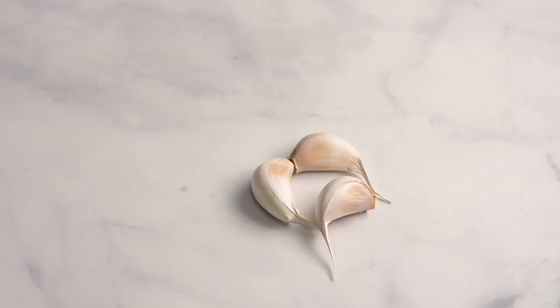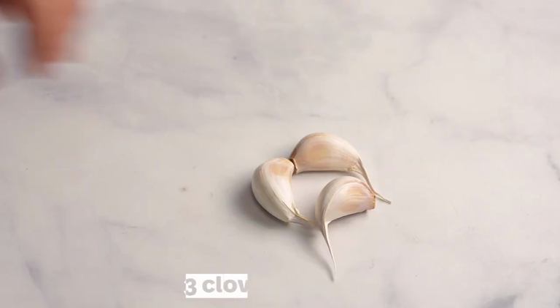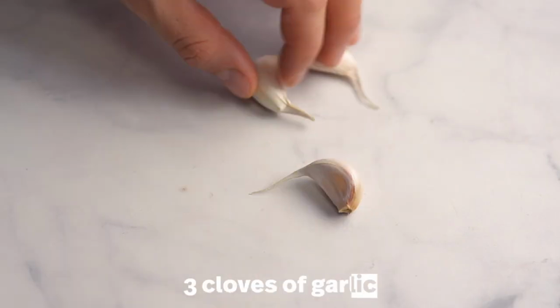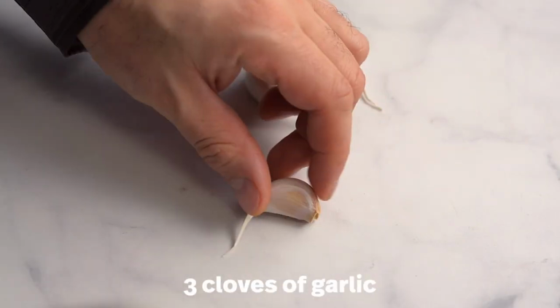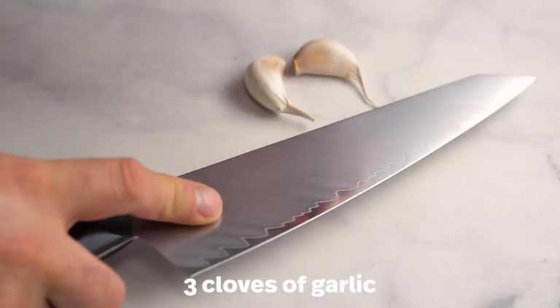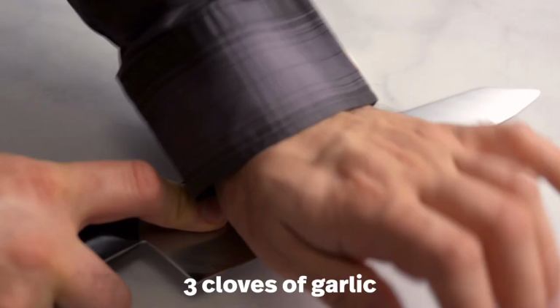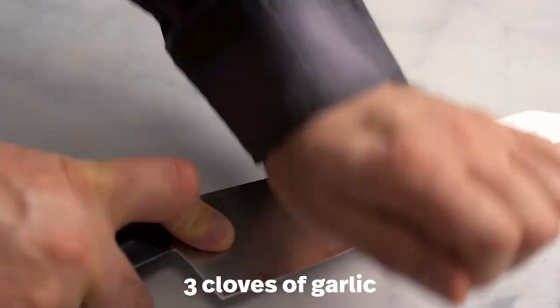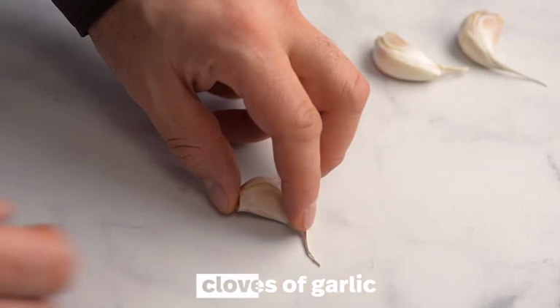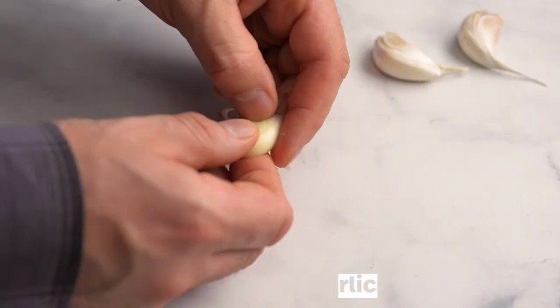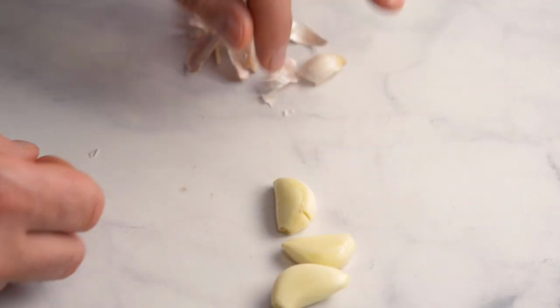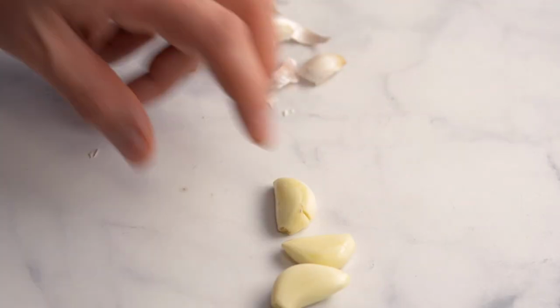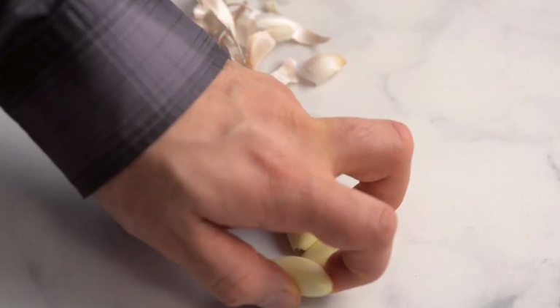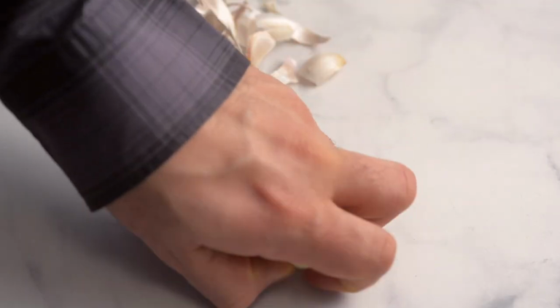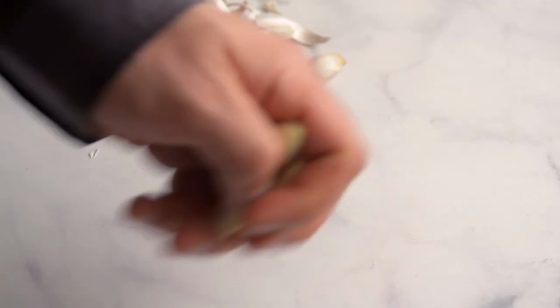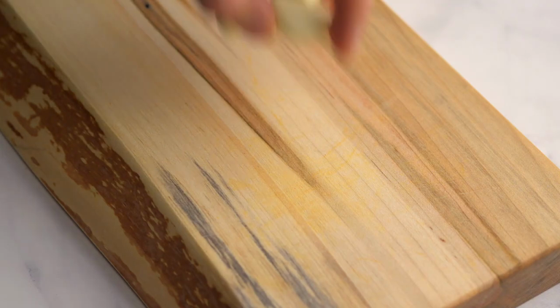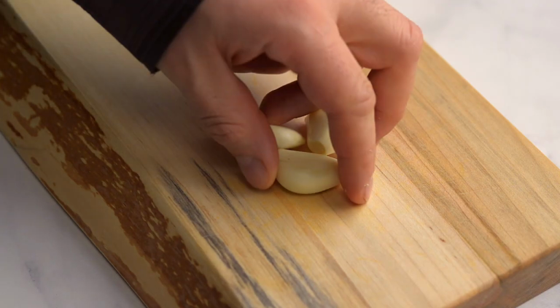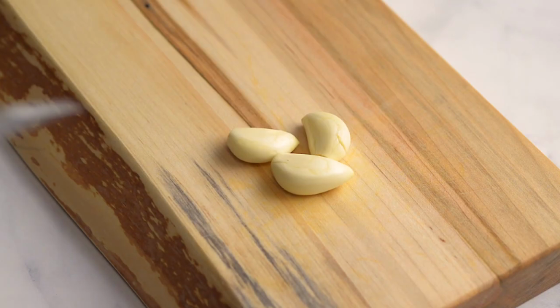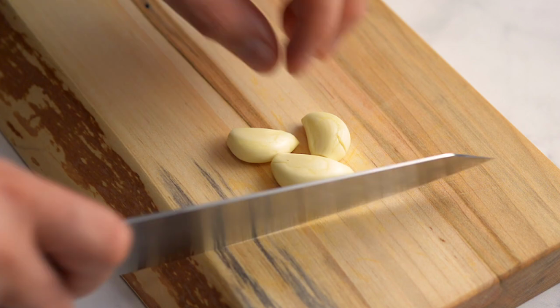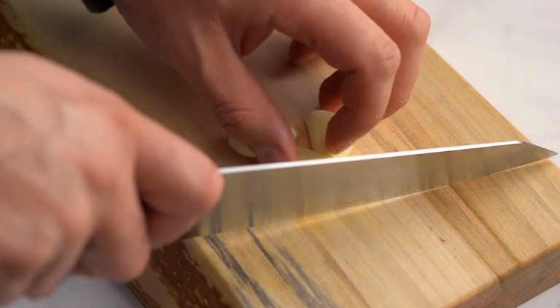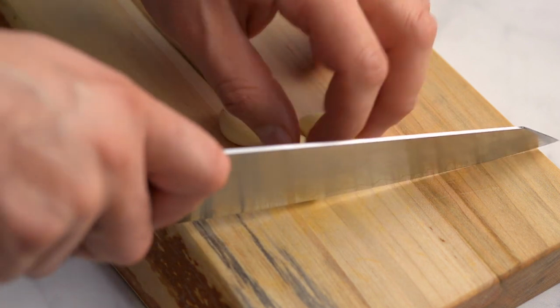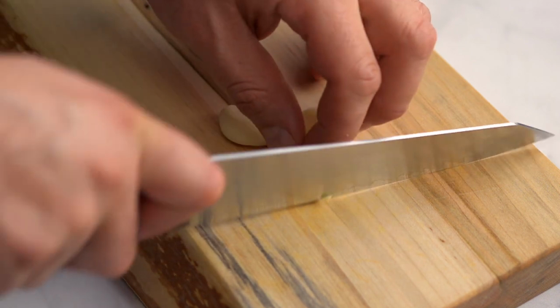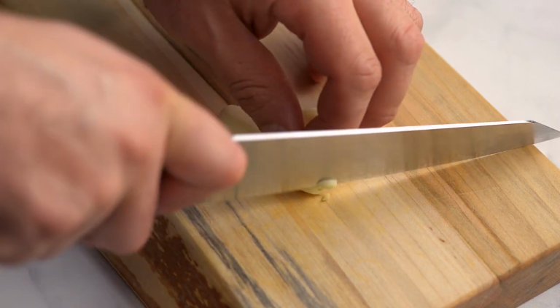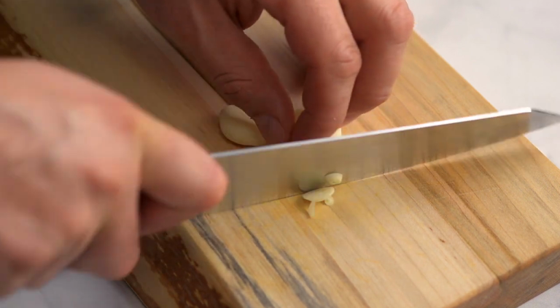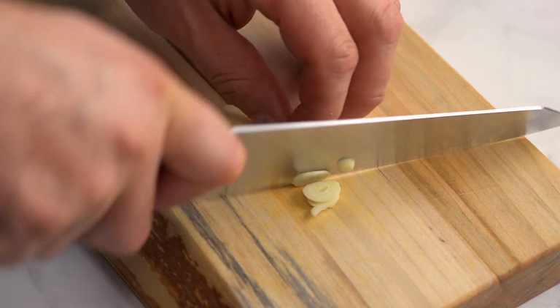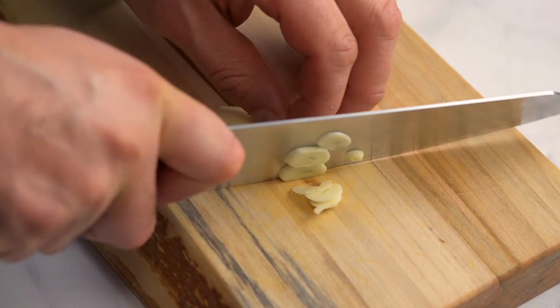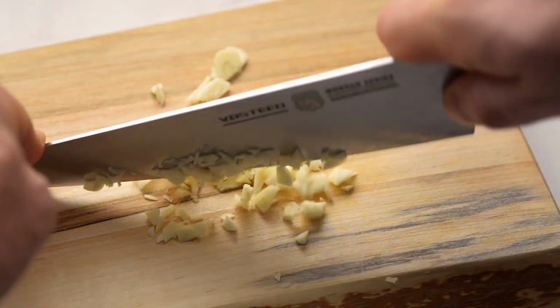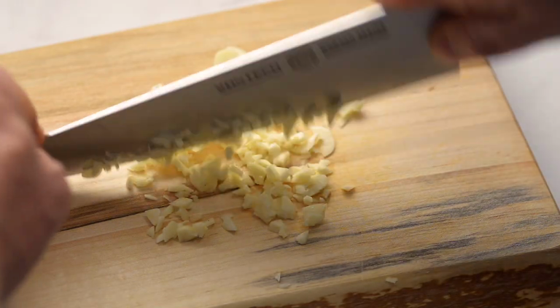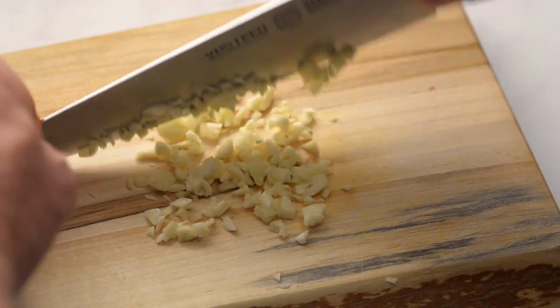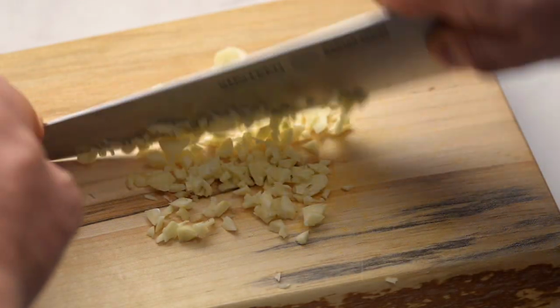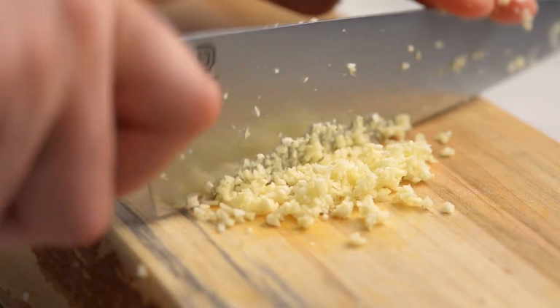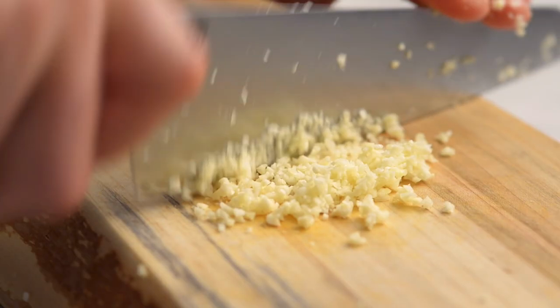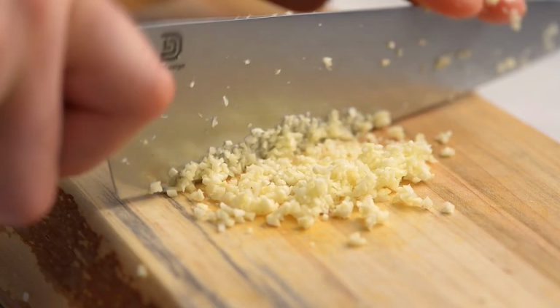Smash the garlic cloves to make them easier to peel, then finely mince the garlic. The smaller, the better.